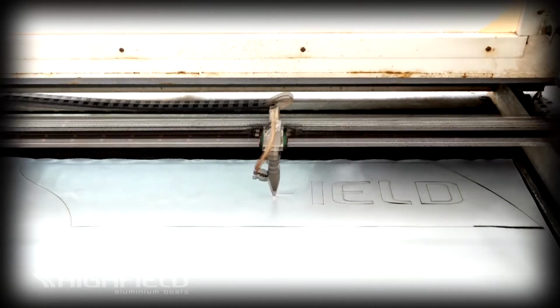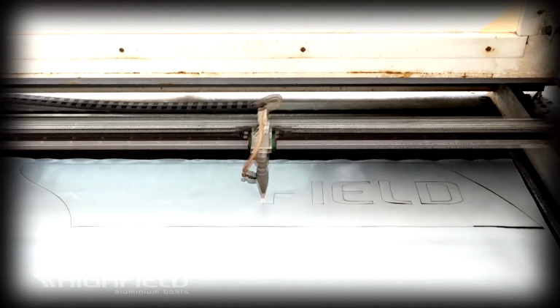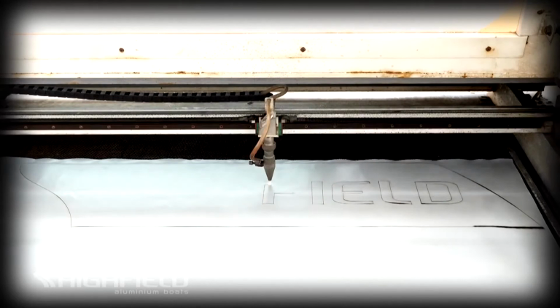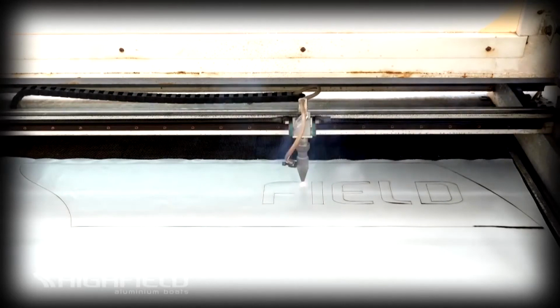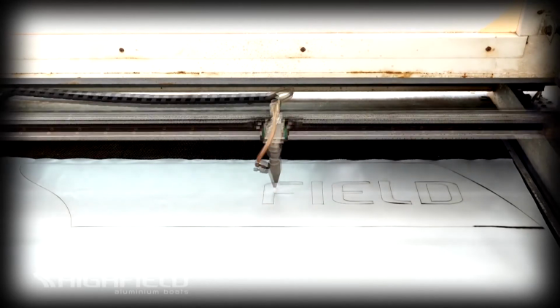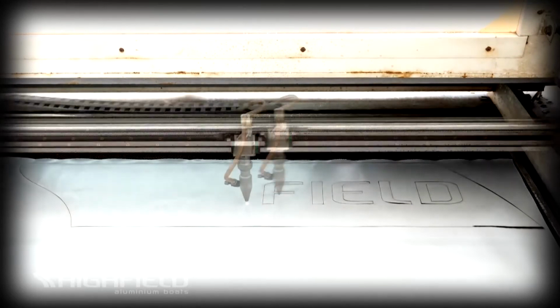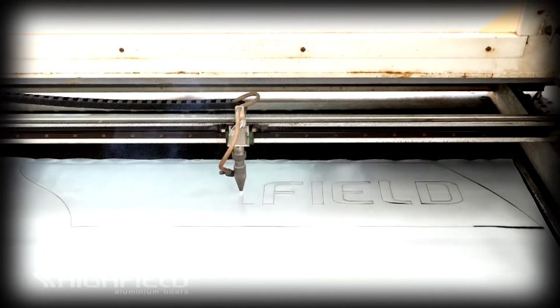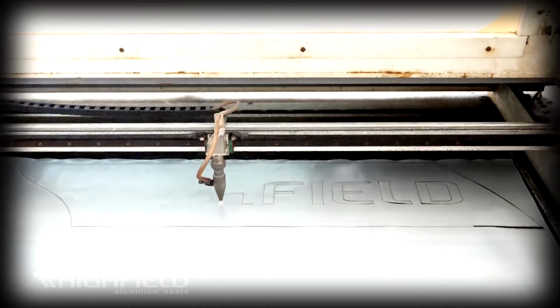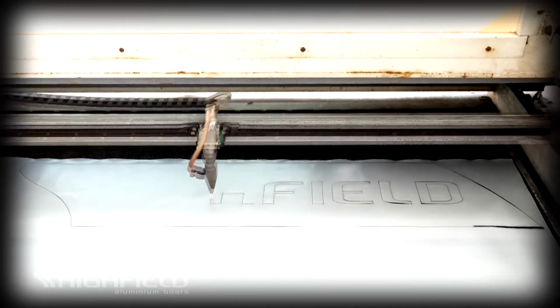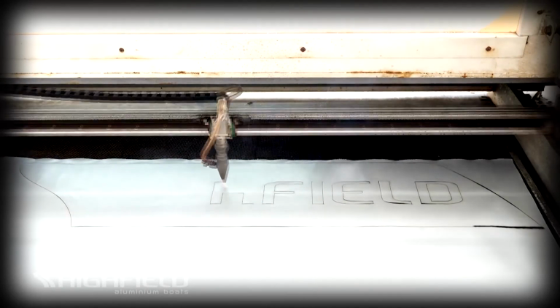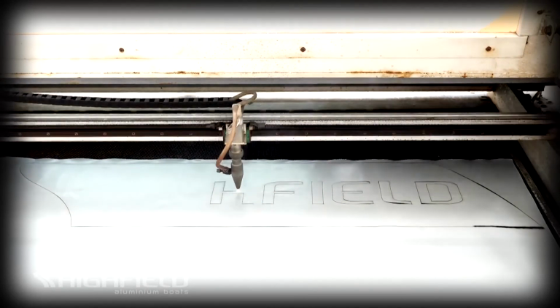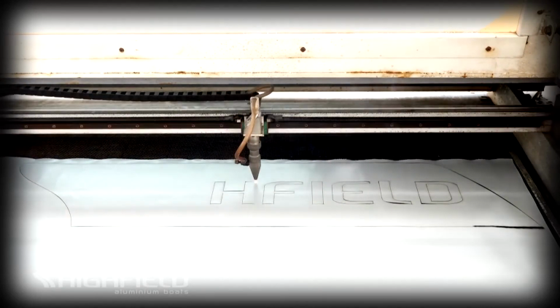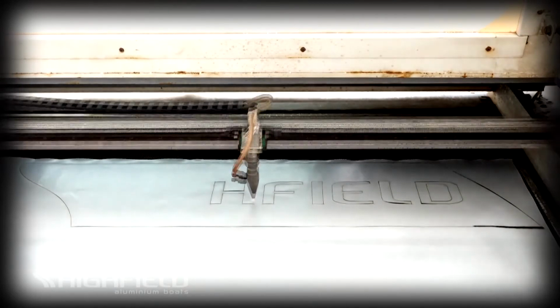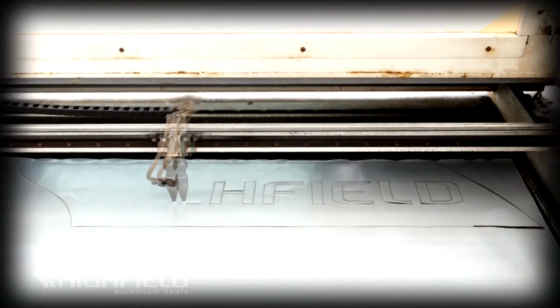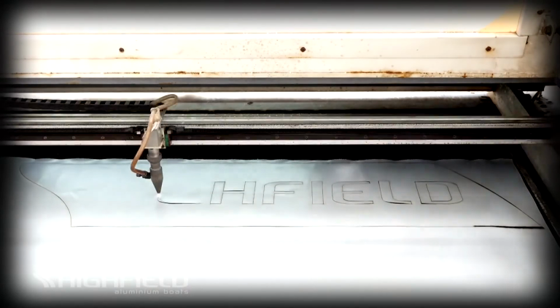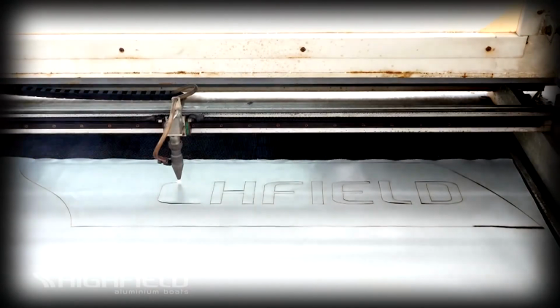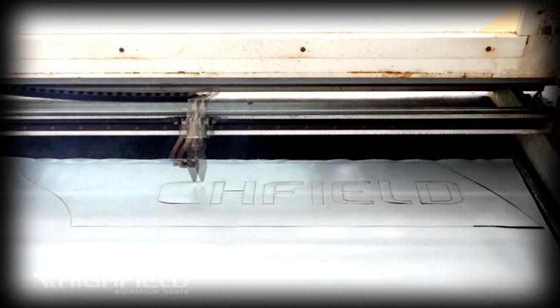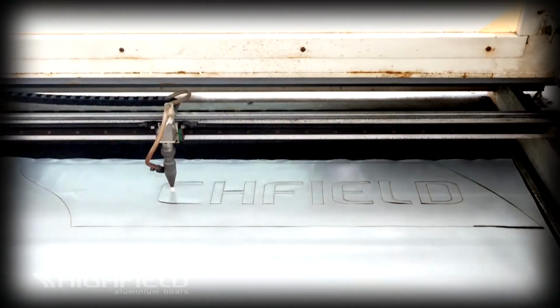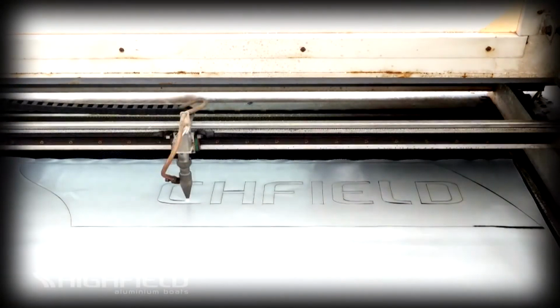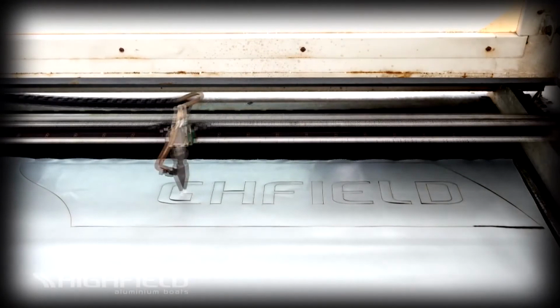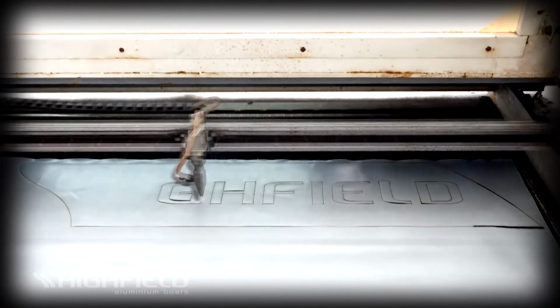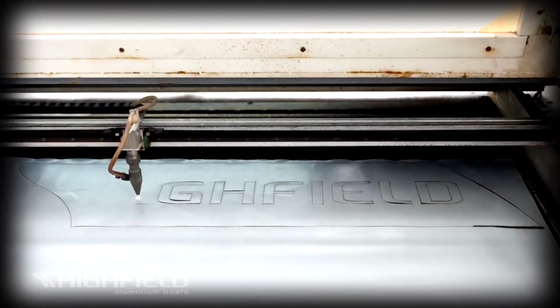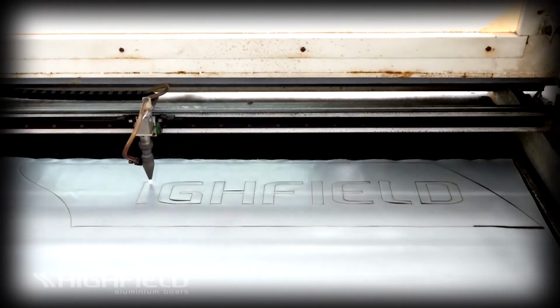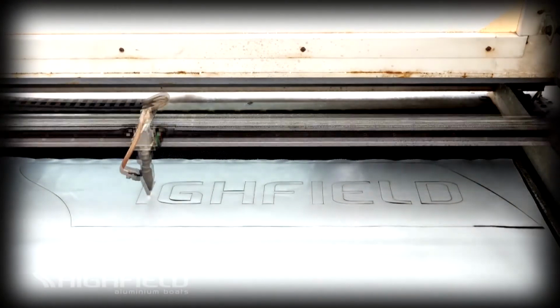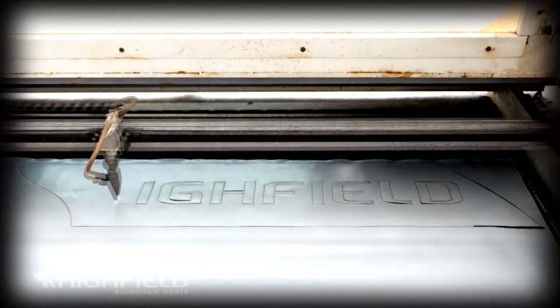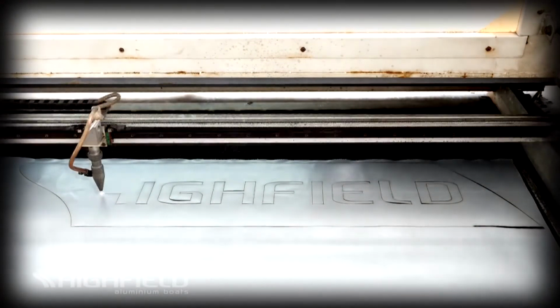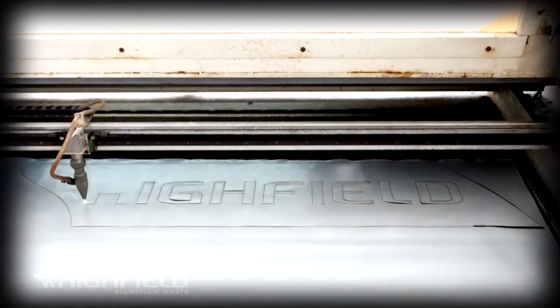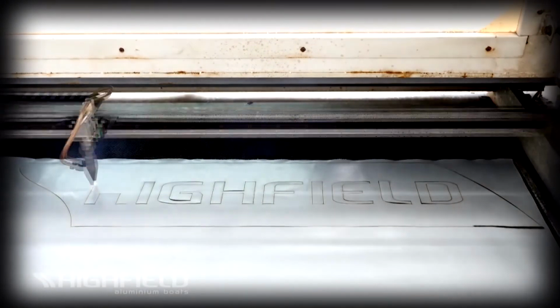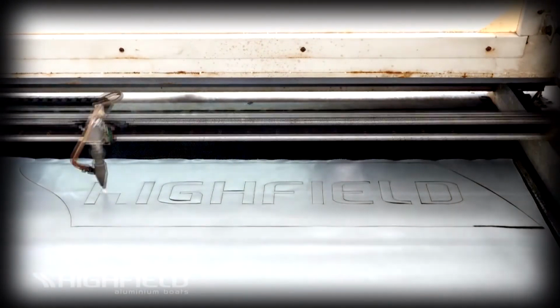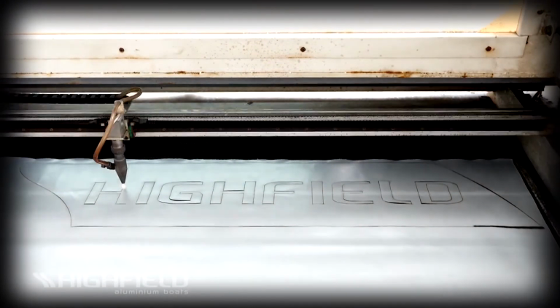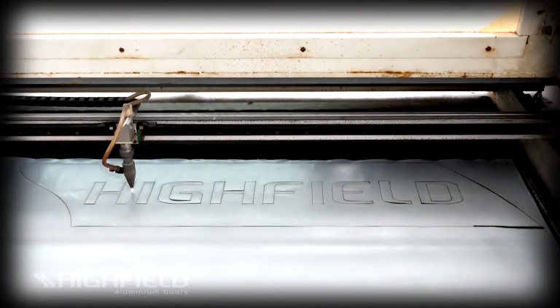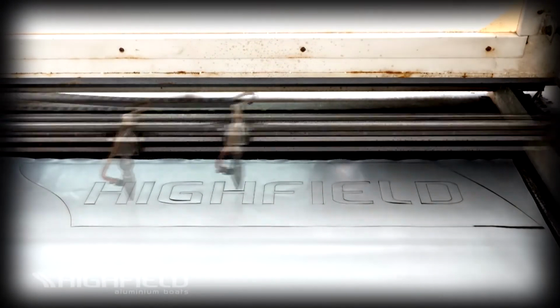We hope that you've enjoyed this tour of the Highfield Boats facility and you feel more informed and confident in the quality and standards incorporated in our boats.